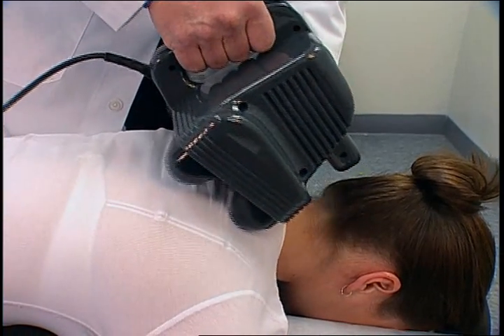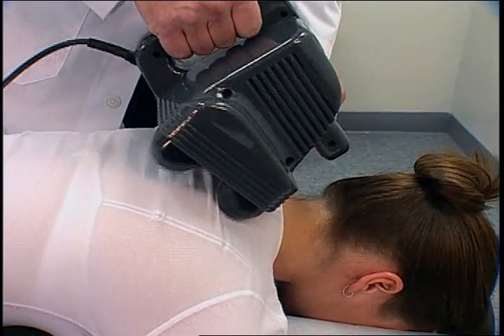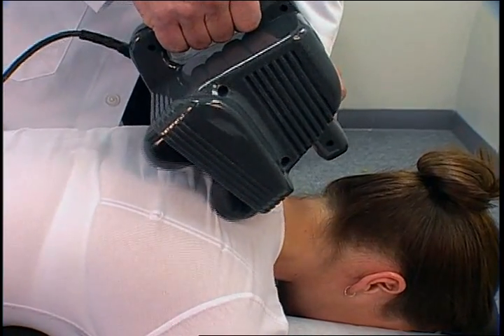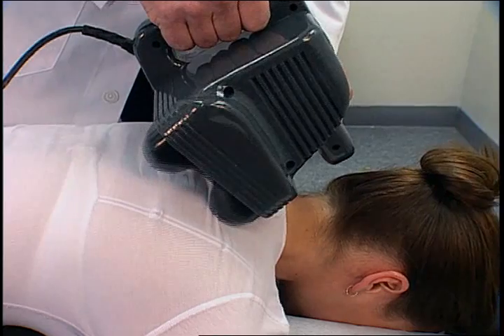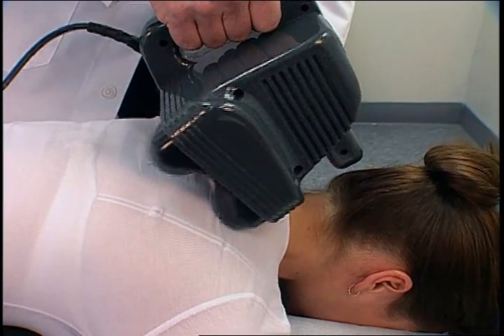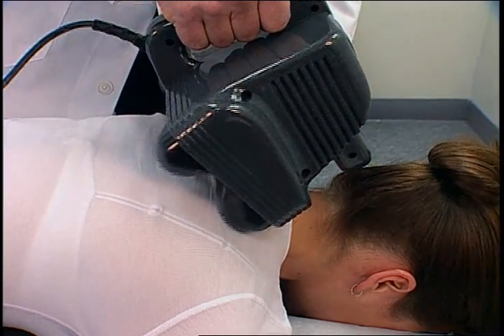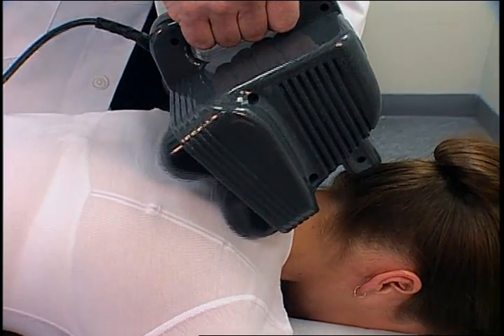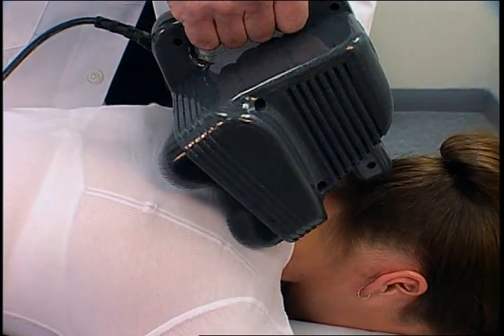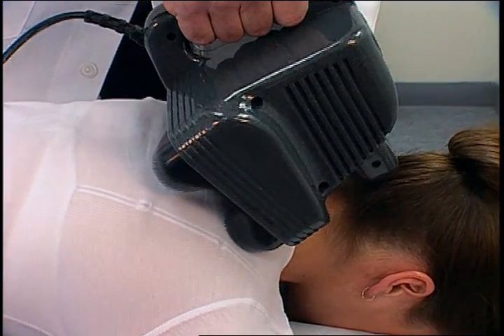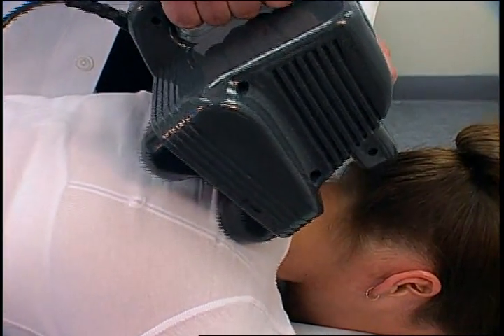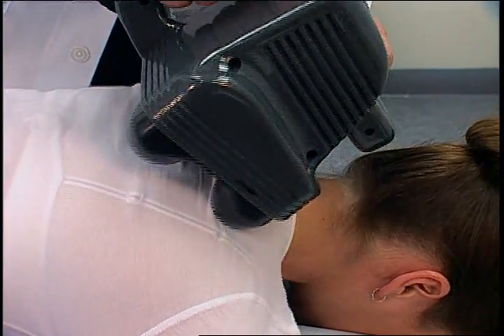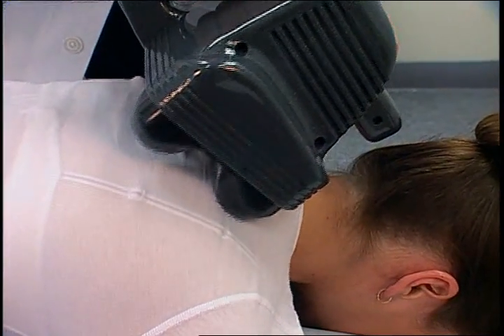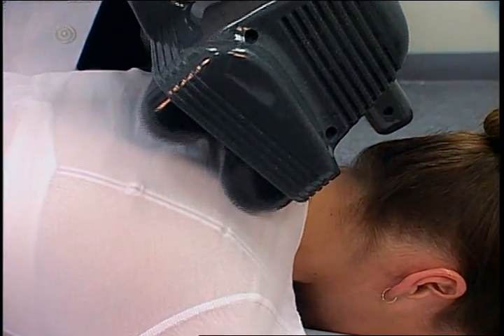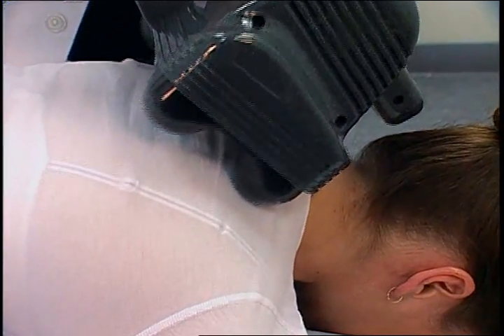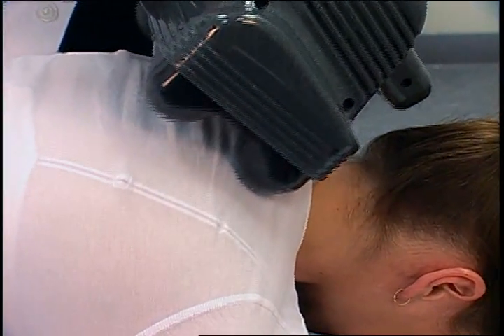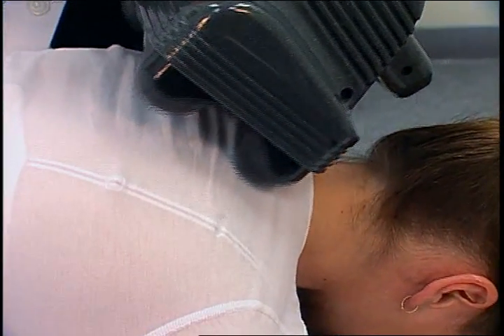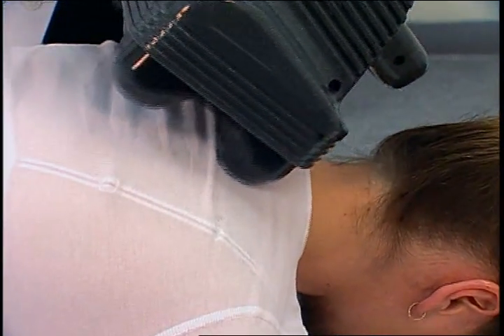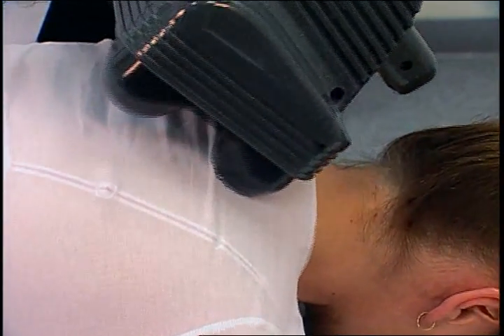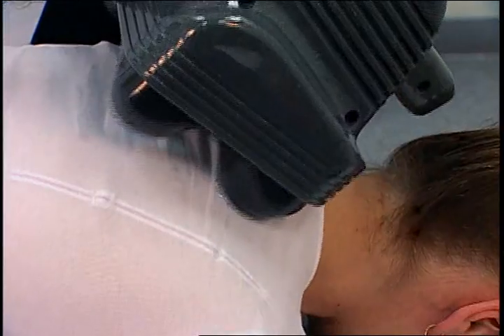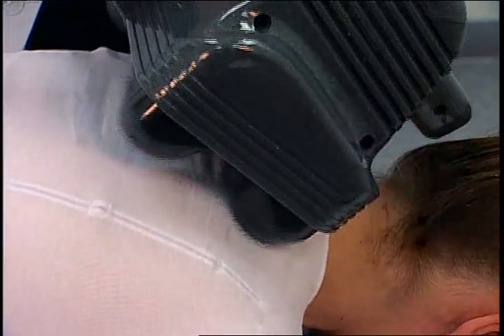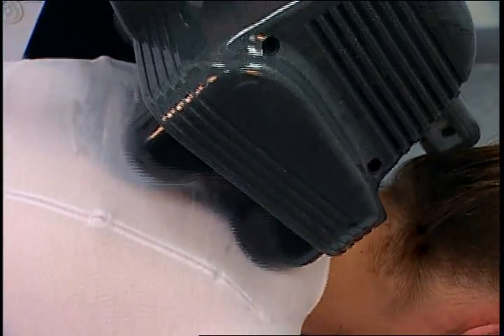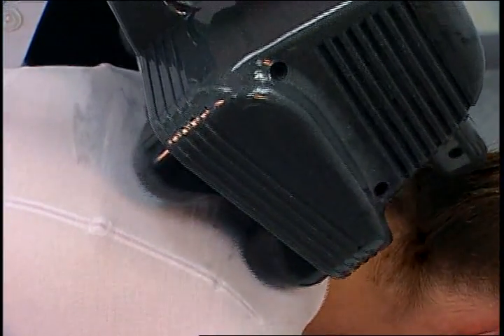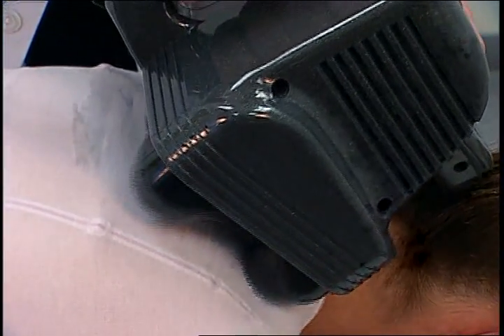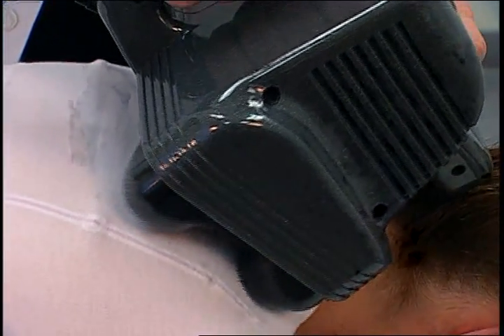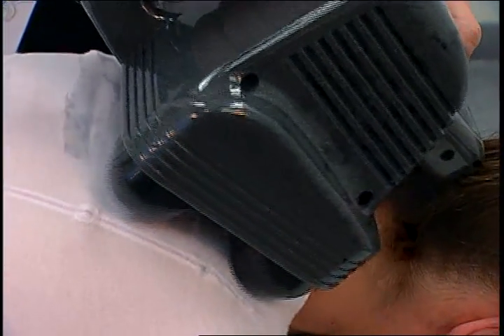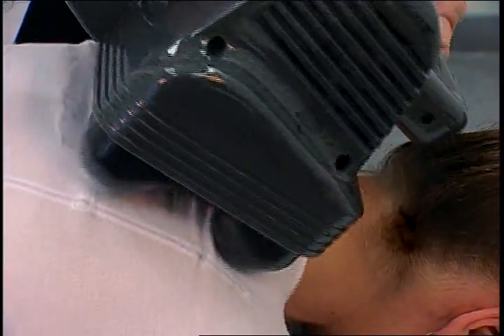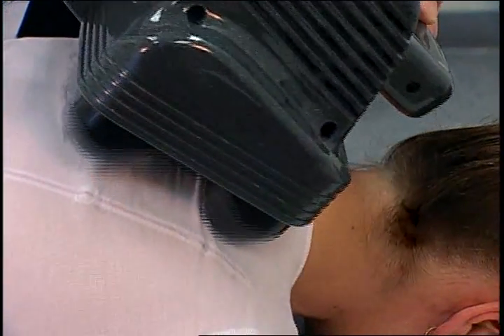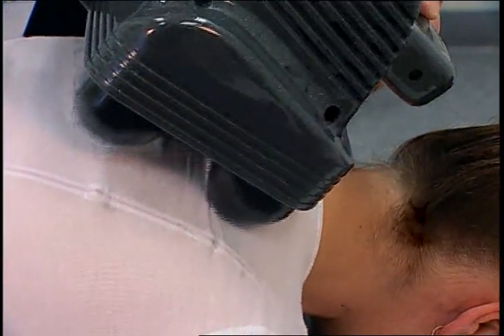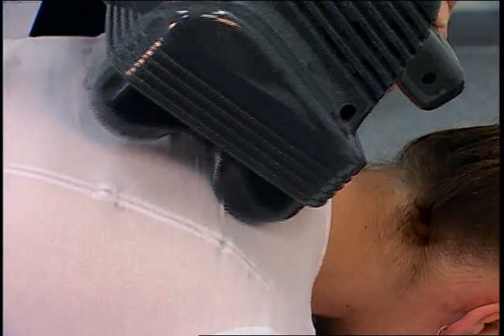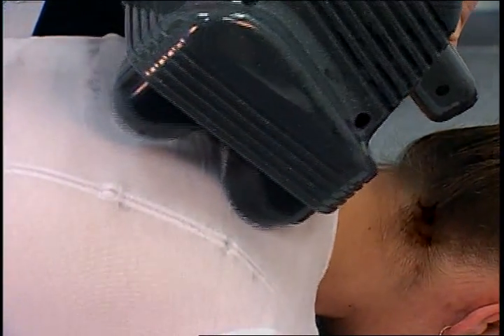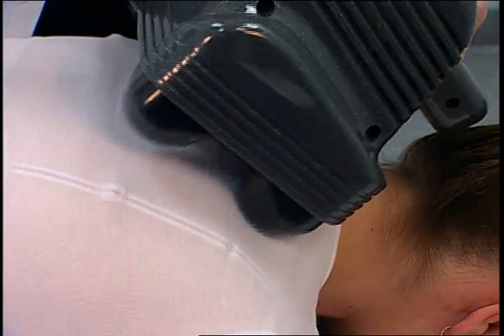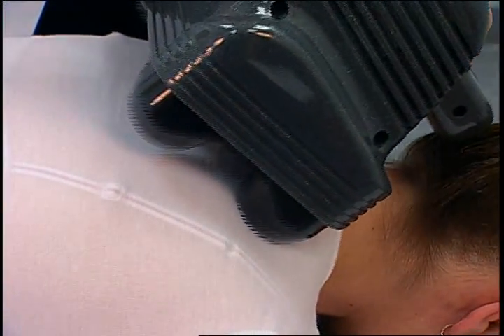Instead, tip the thumper forward, applying most of the weight on the two large massage spheres closest to the head, then leave it stationary or move it slowly in a small figure-eight for about 10 seconds.